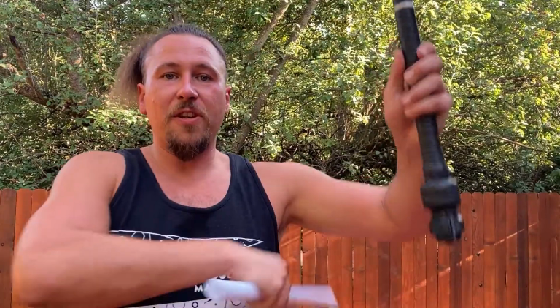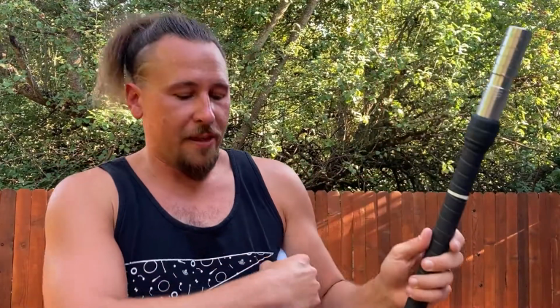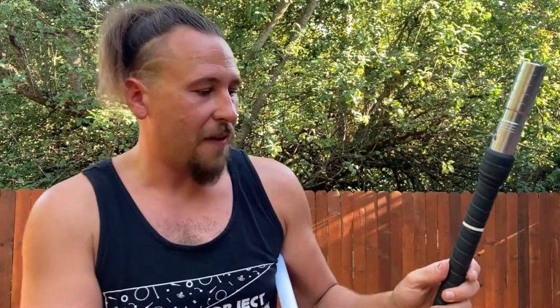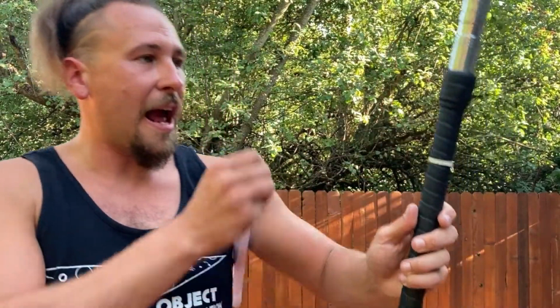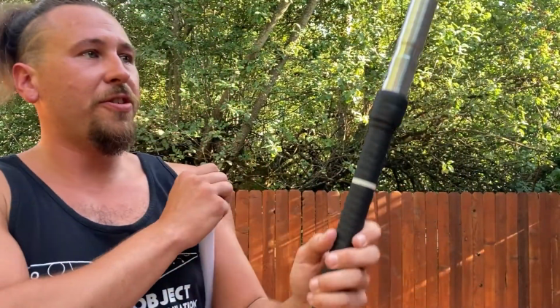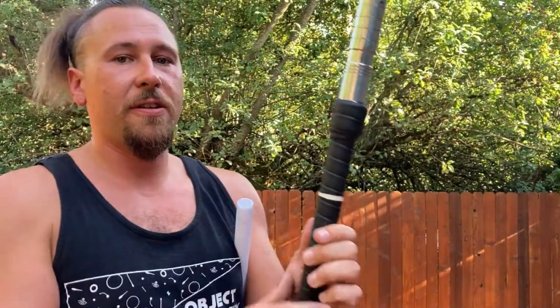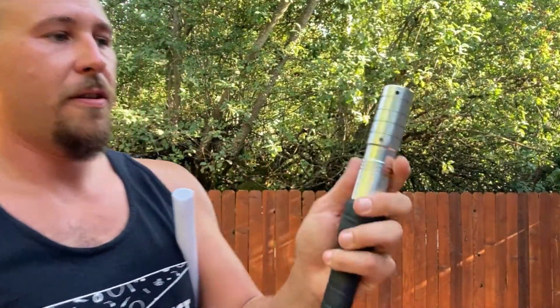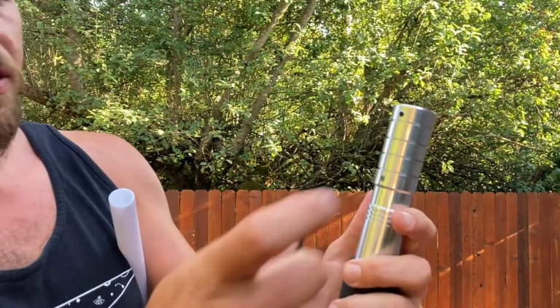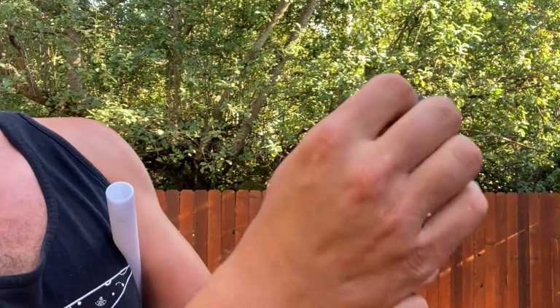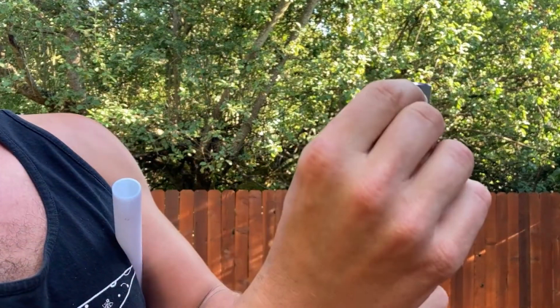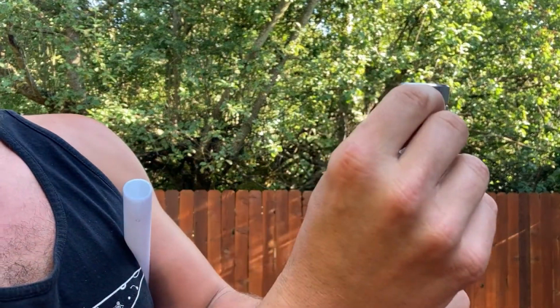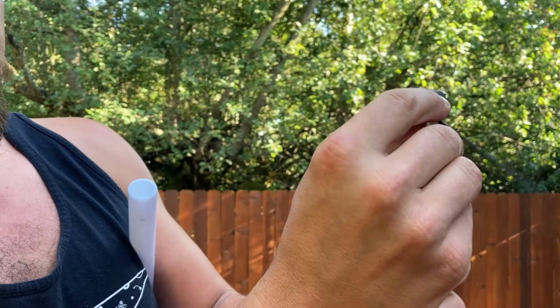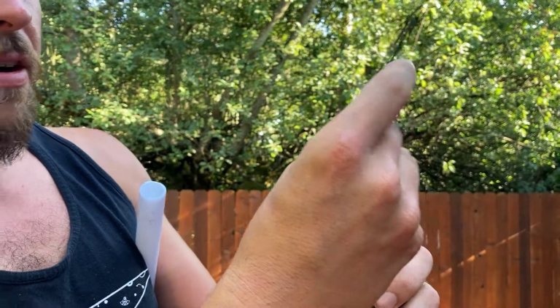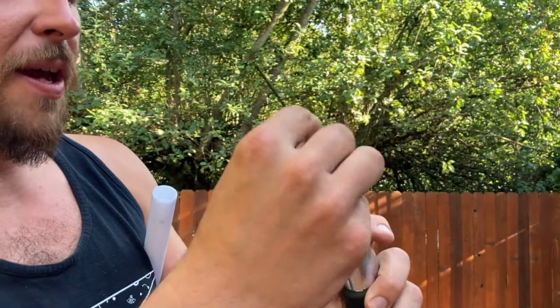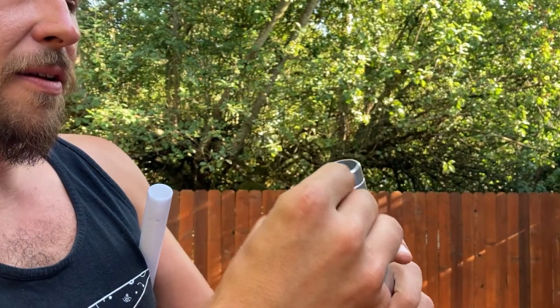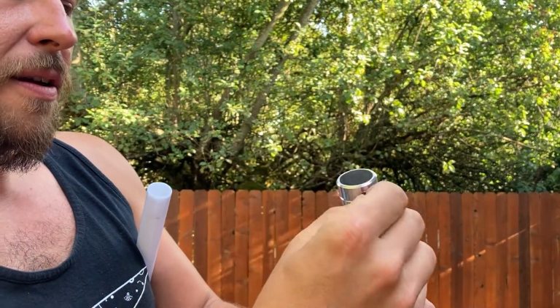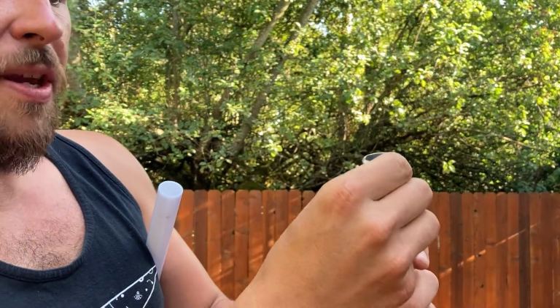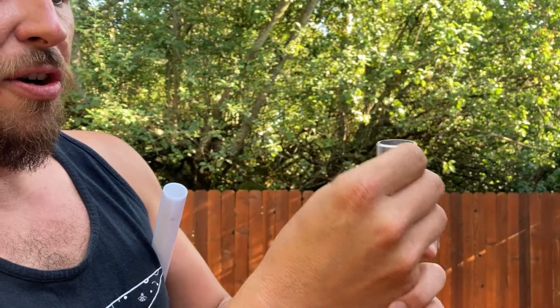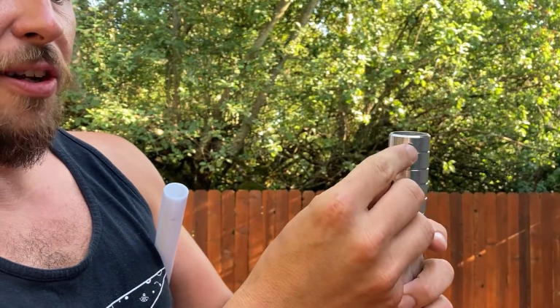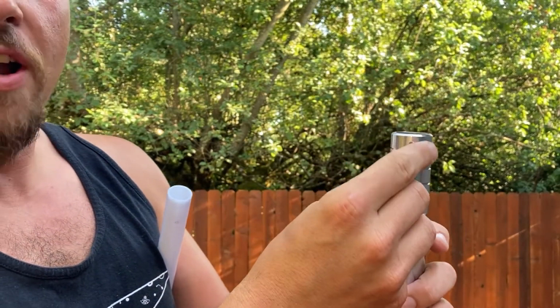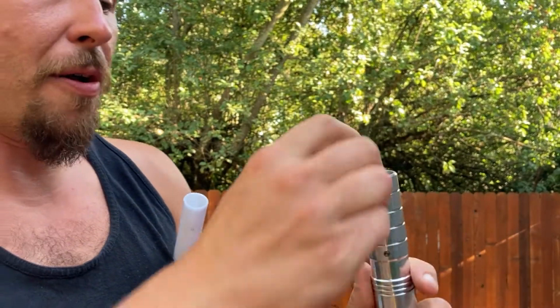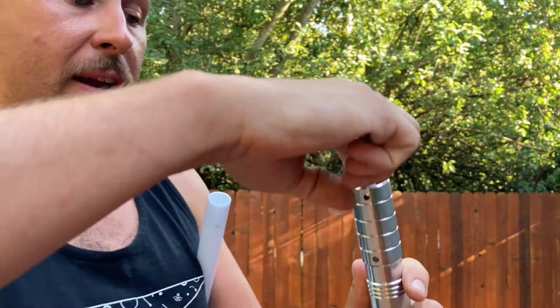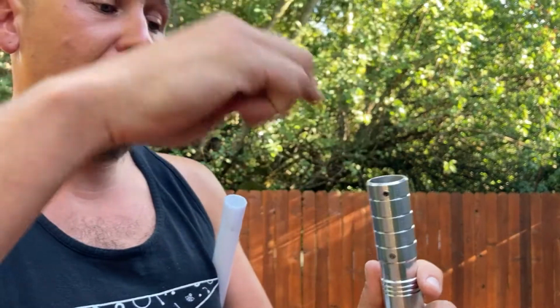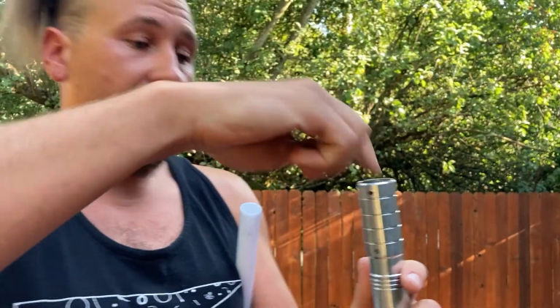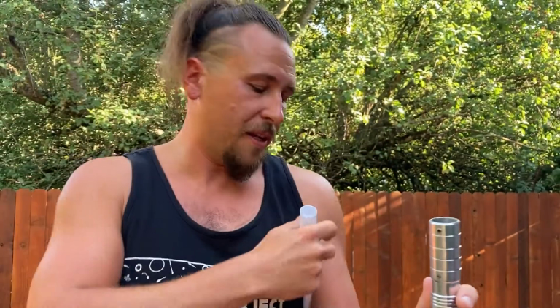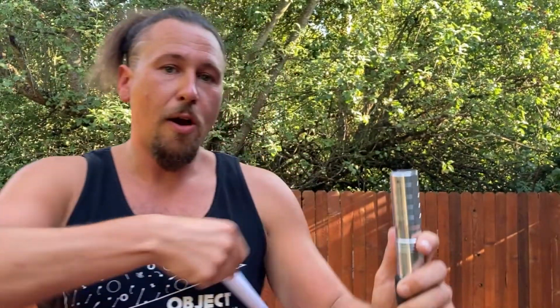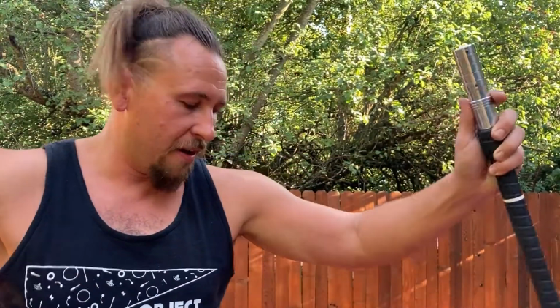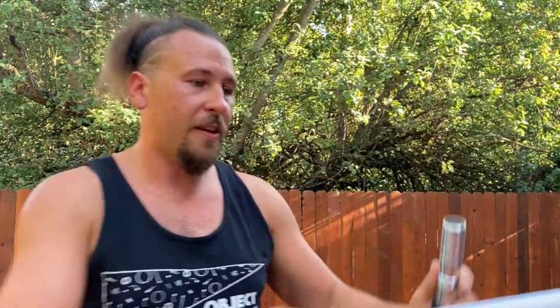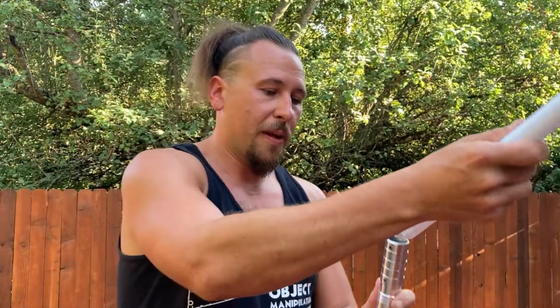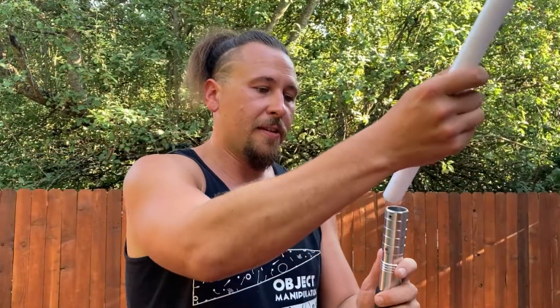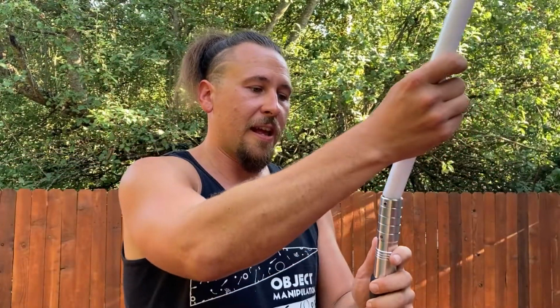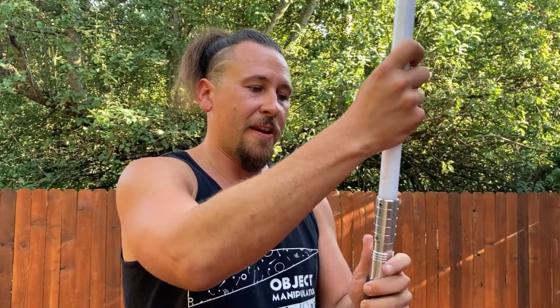All you have to do is take the provided allen wrench, loosen up this screw right here a little bit — be sure not to lose it, don't pull it out all the way, but you want it to be open there for the blade to slide right in.